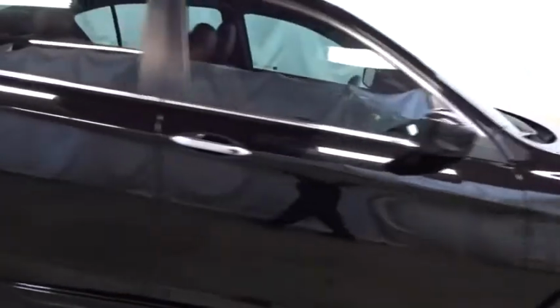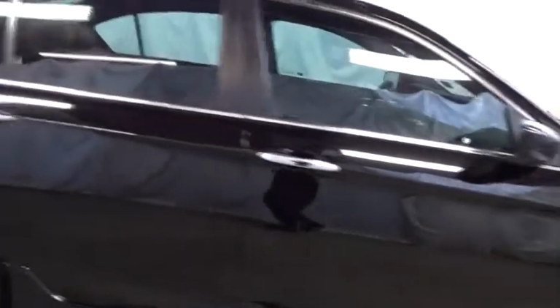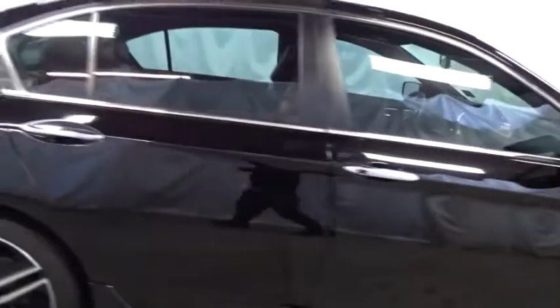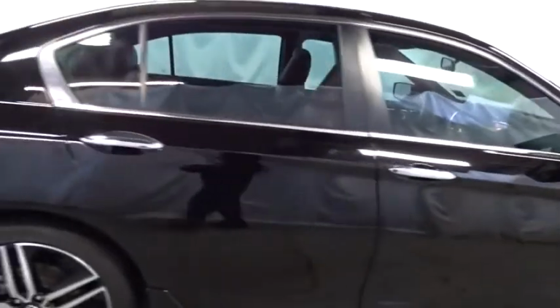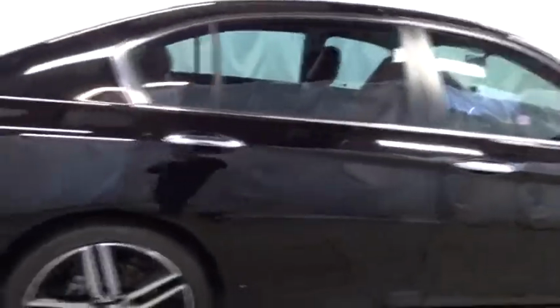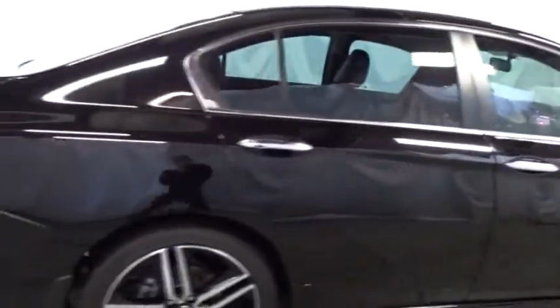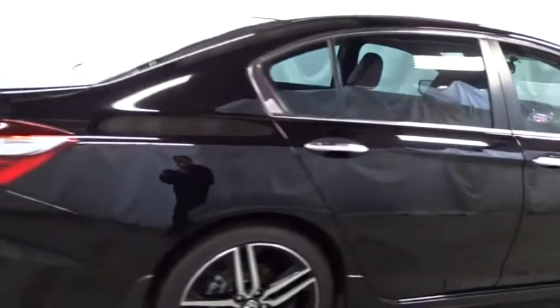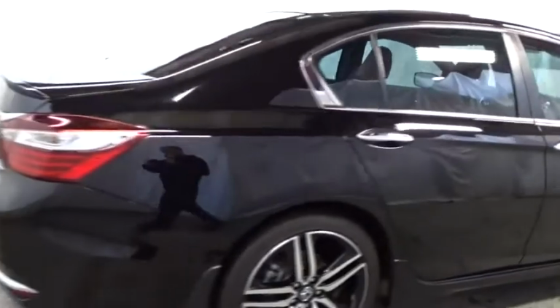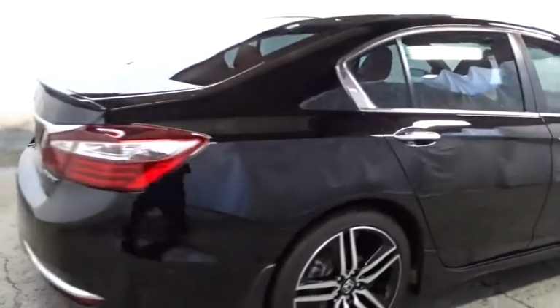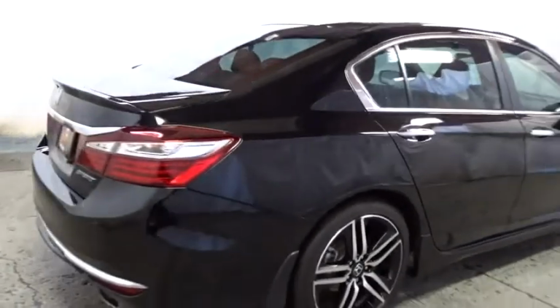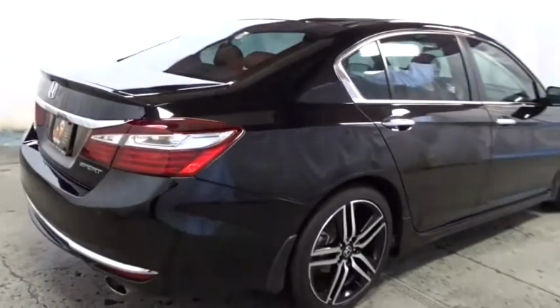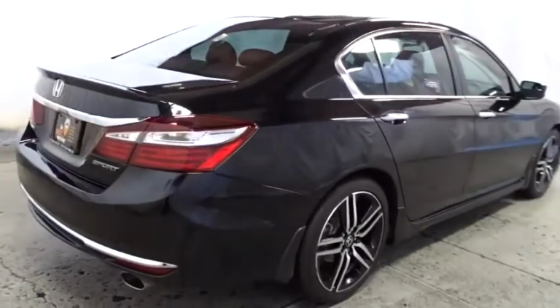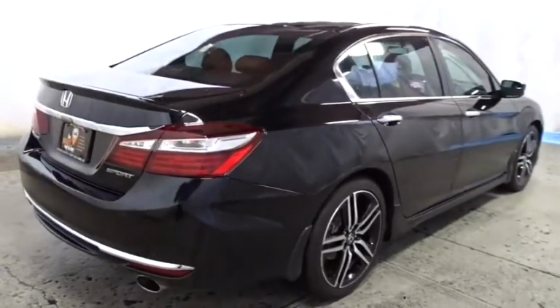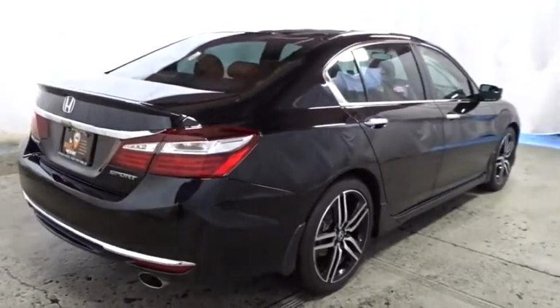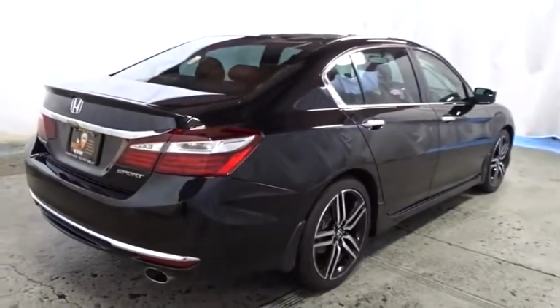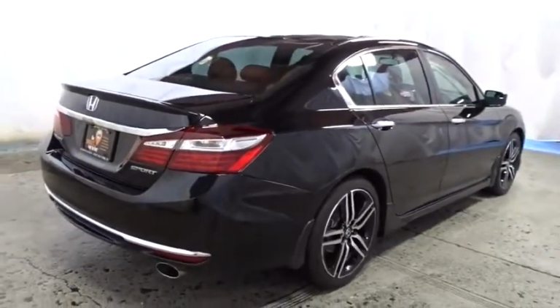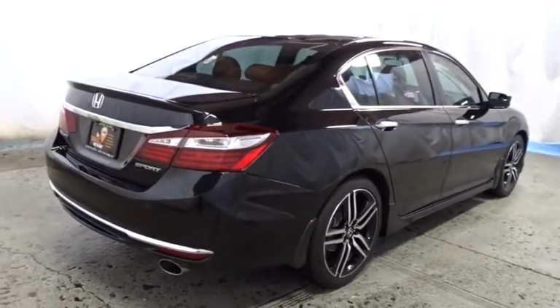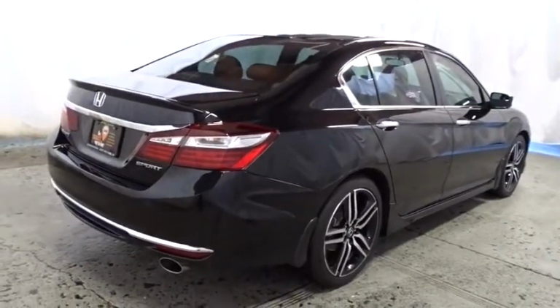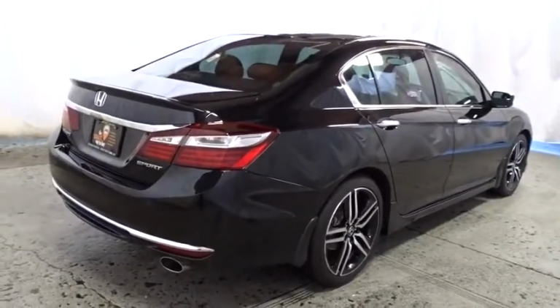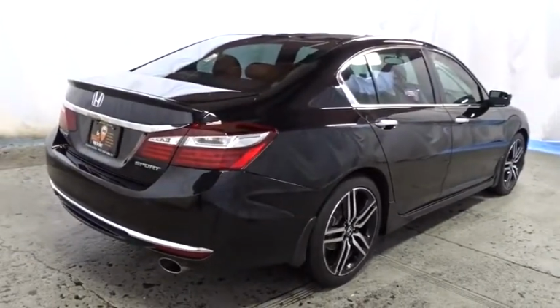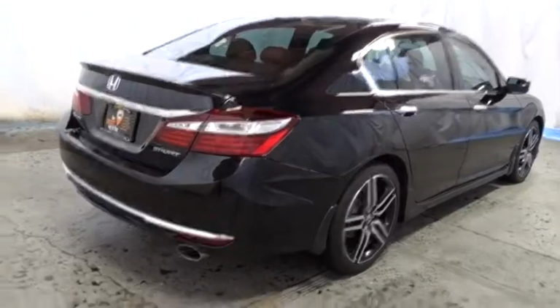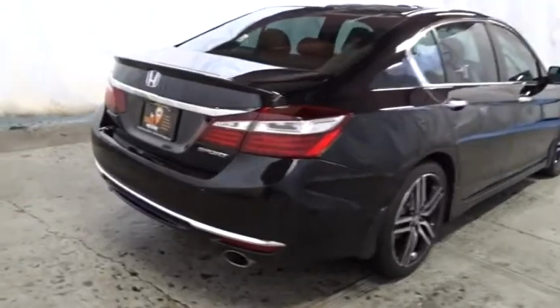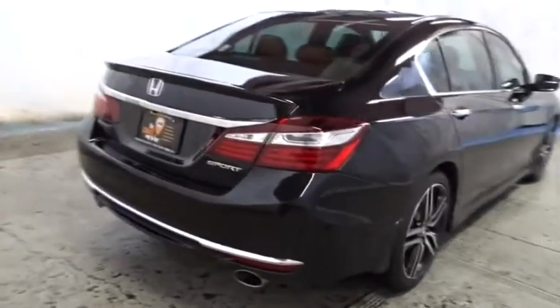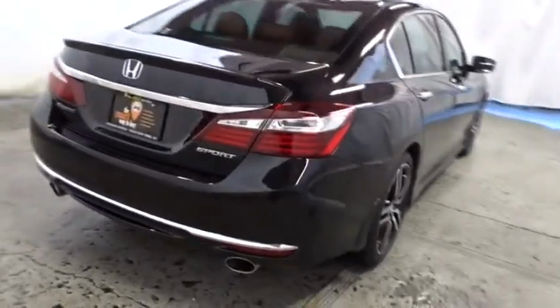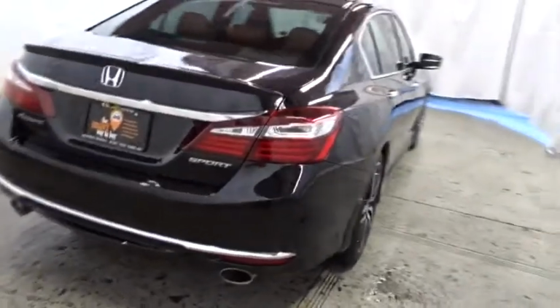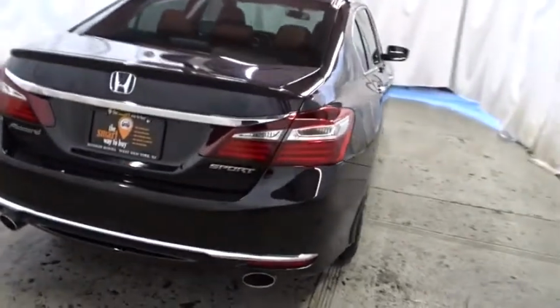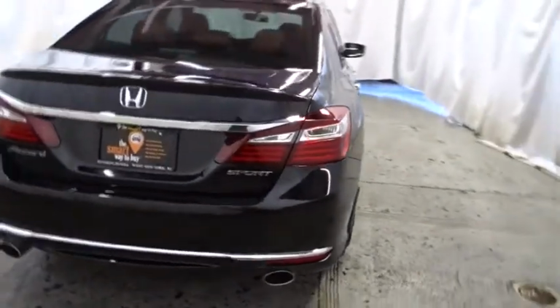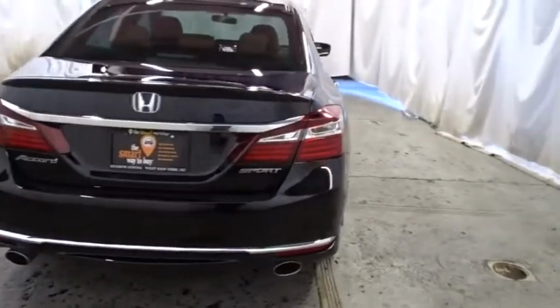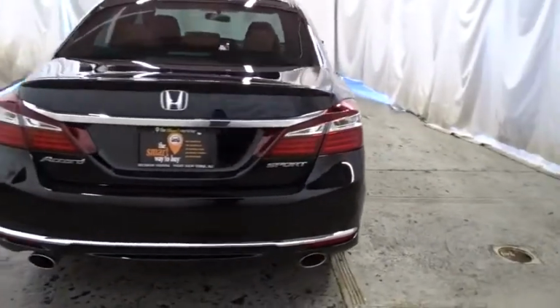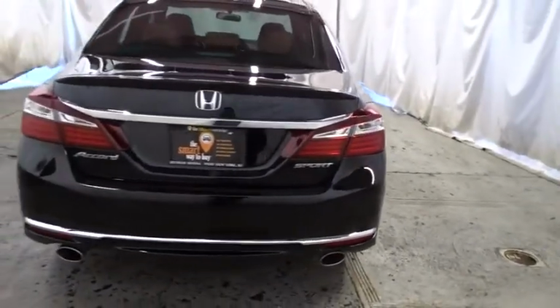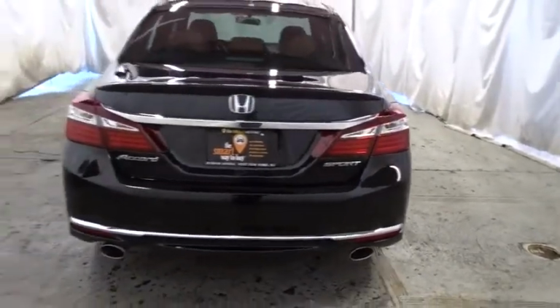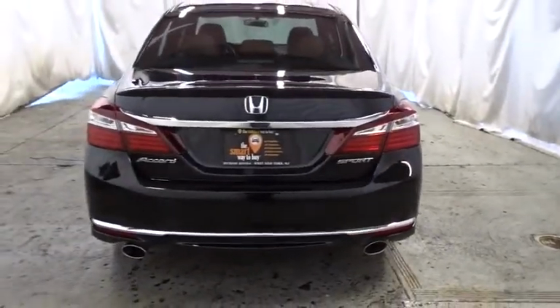Outside temperature gauge. Tachometer. Cloth seat trim. Engine immobilizer. Four piece floor mat set. Power rear window sunshade. Low tire pressure warning. This beauty will even make your house keys jealous.